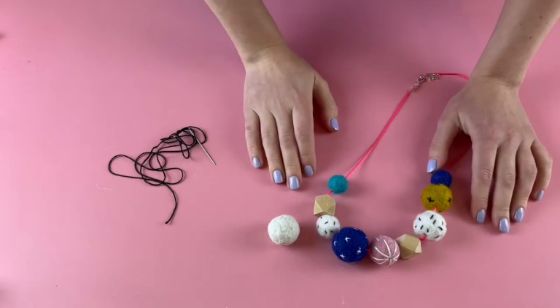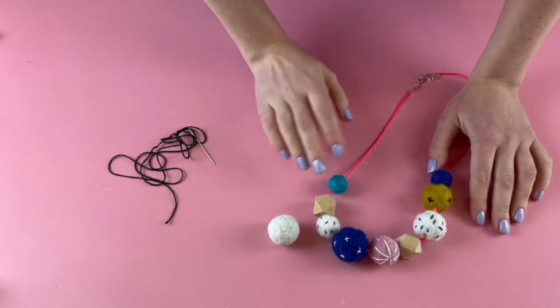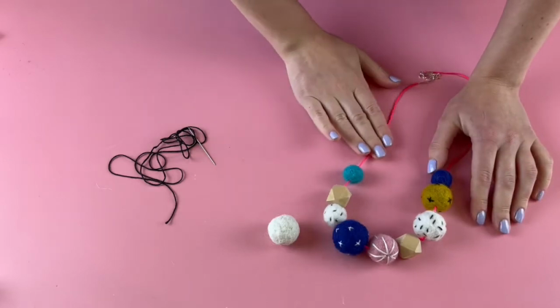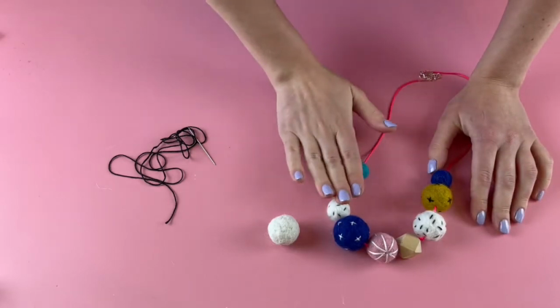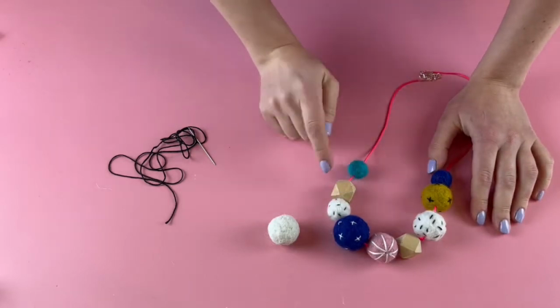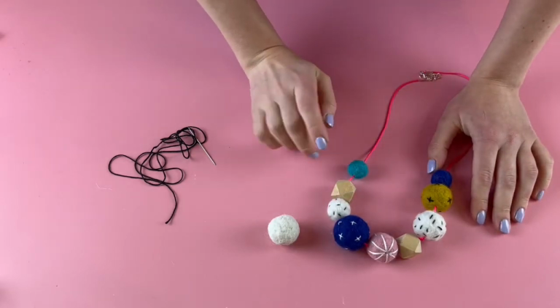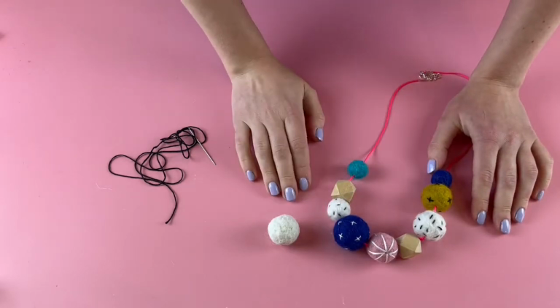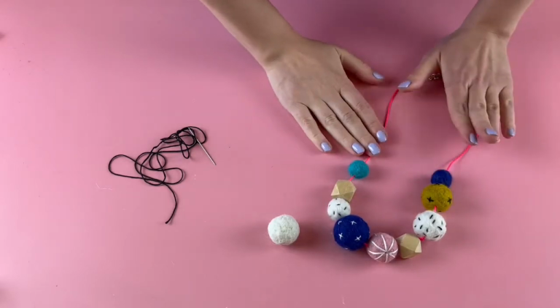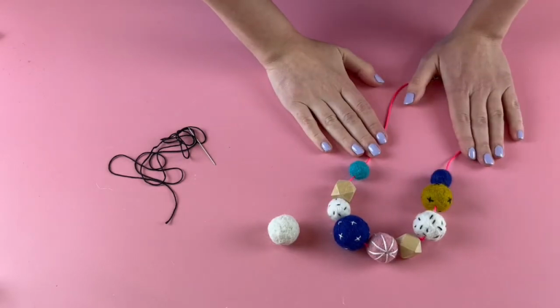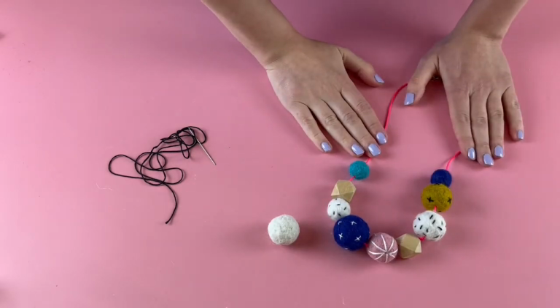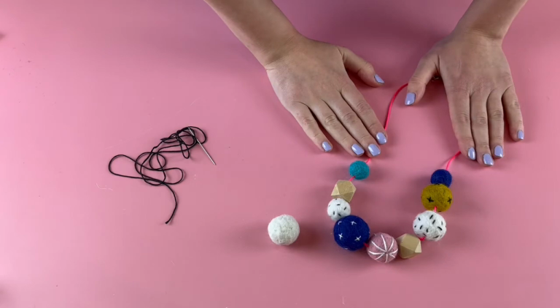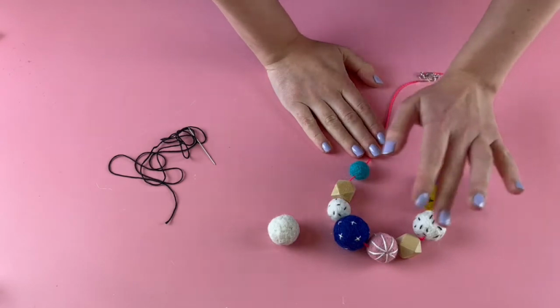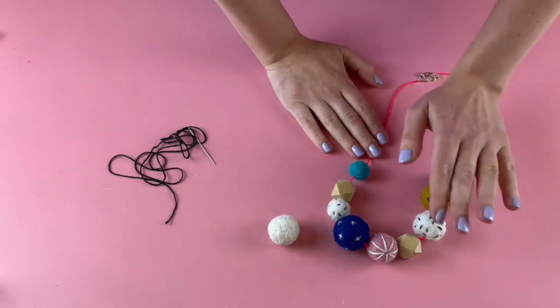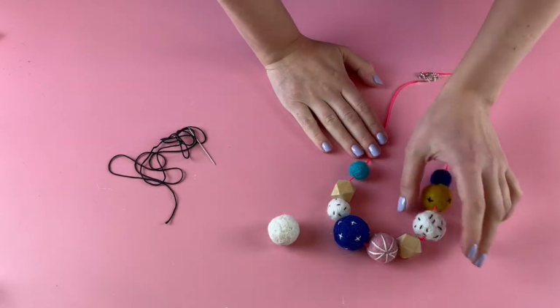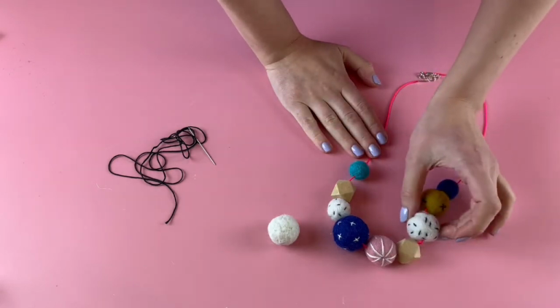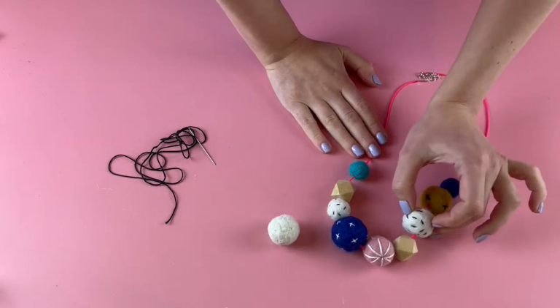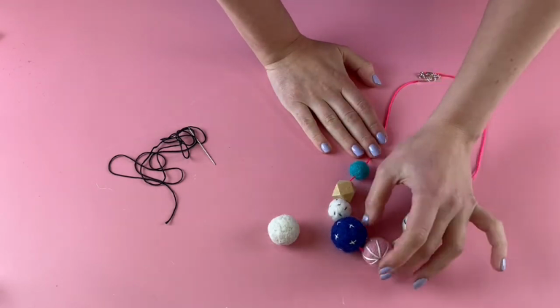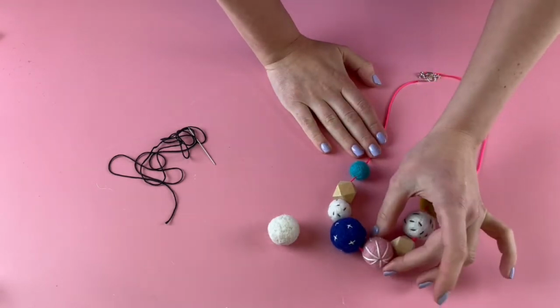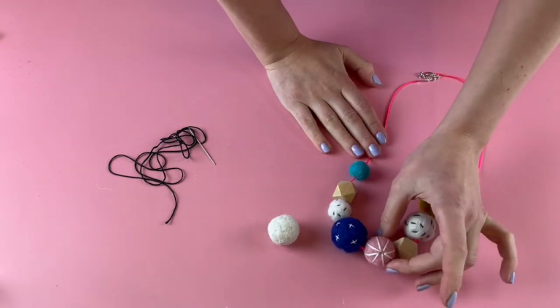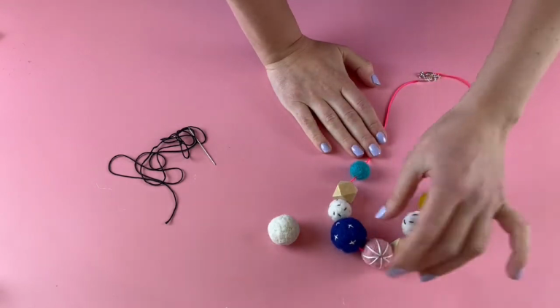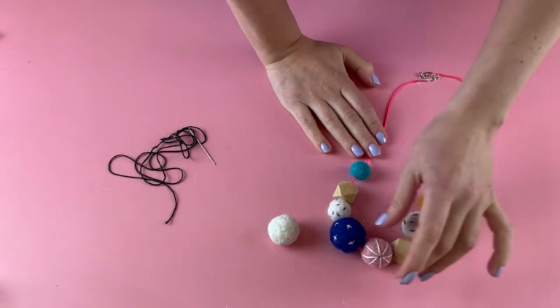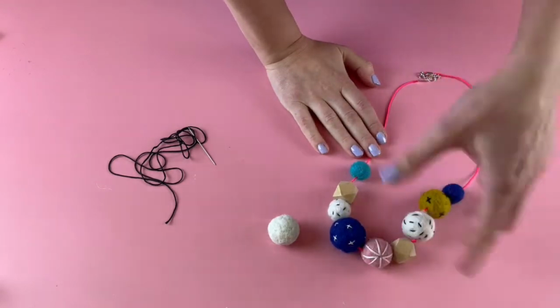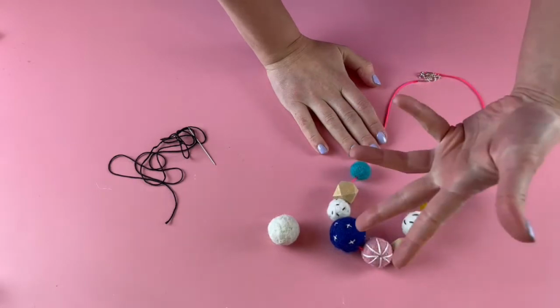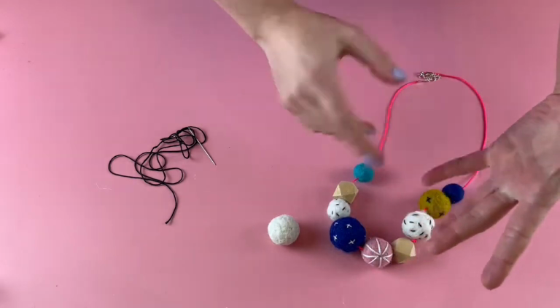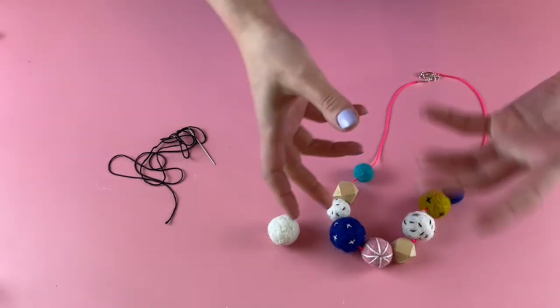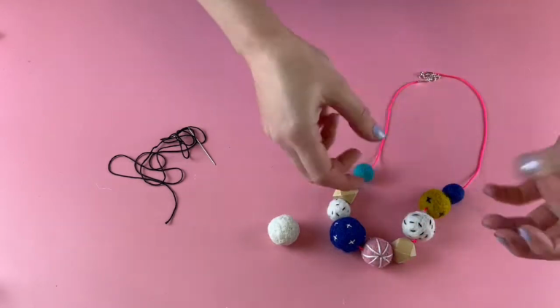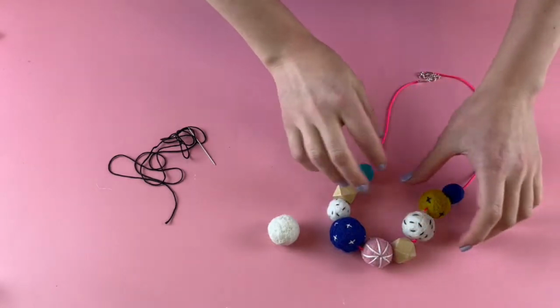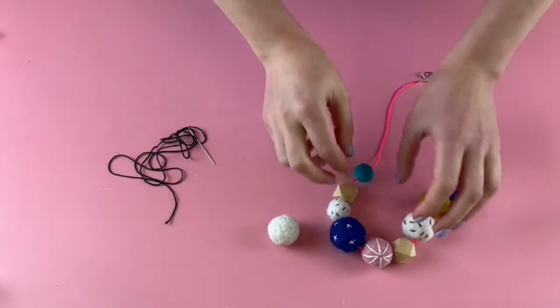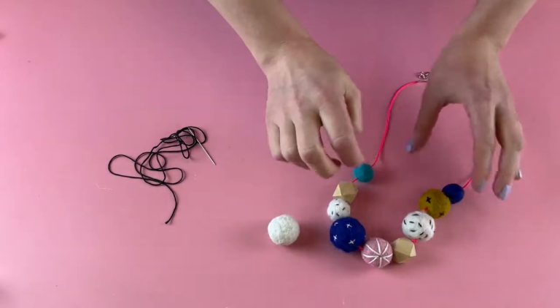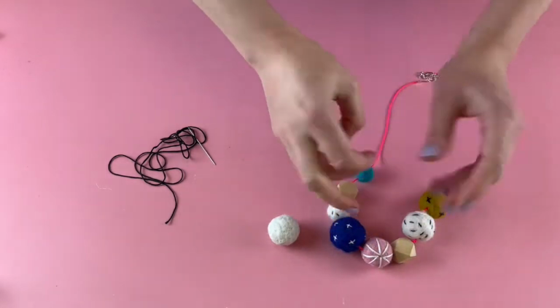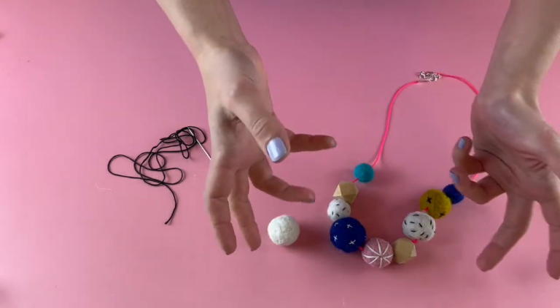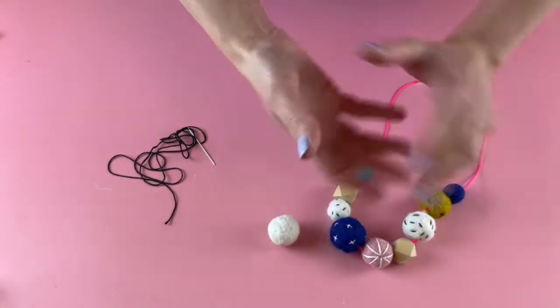I've turned my felt balls into felt beads and made this necklace out of them. Before I put them on the necklace I stitched into a few of them some interesting patterns, just to add a different quality — so you could have a mixture of non-stitched and stitched beads.